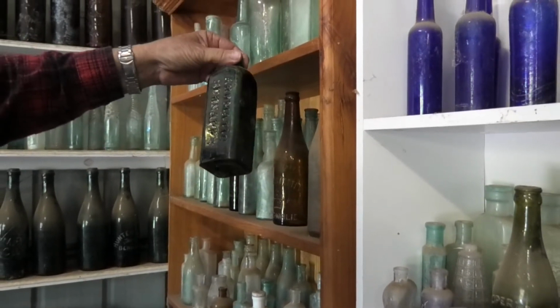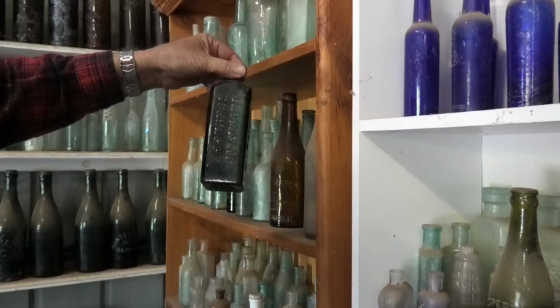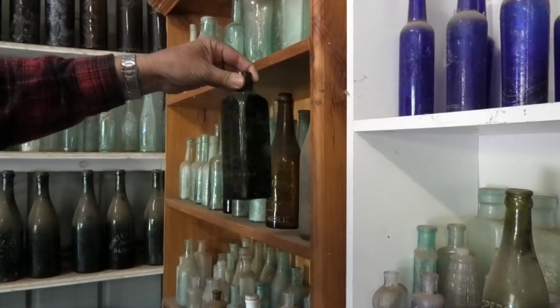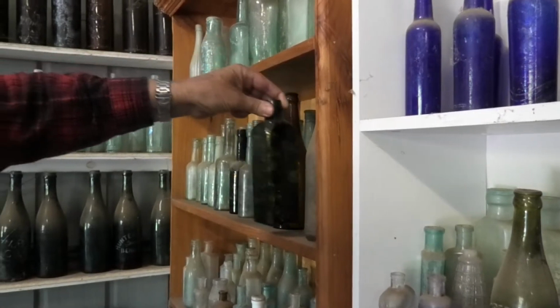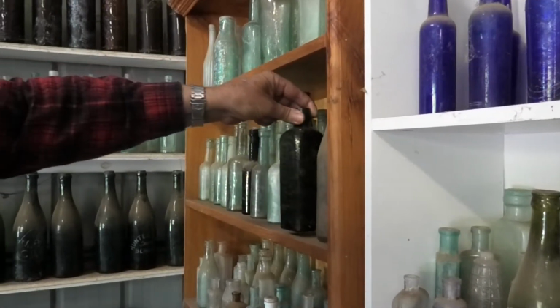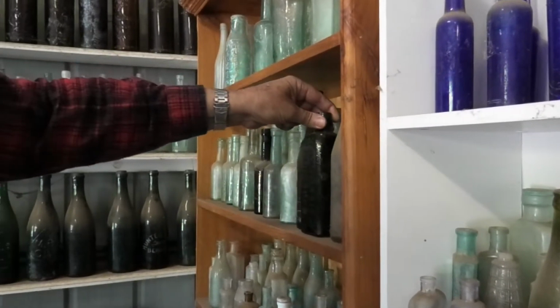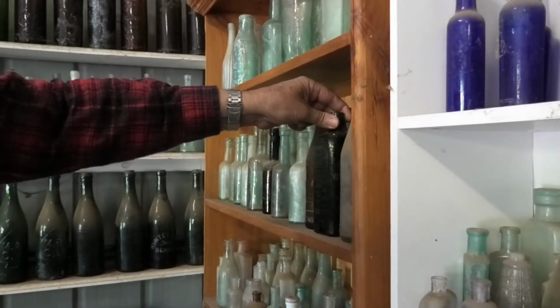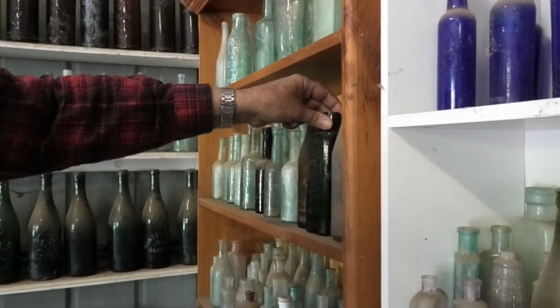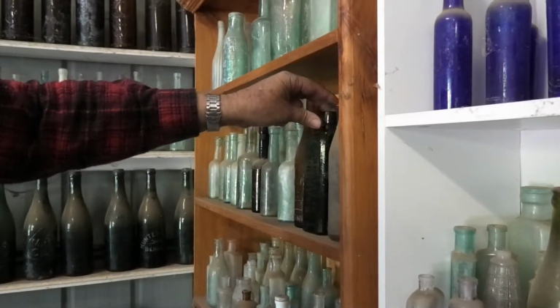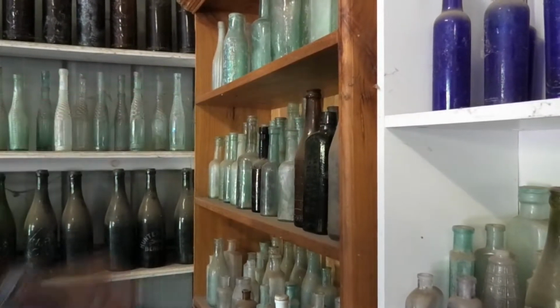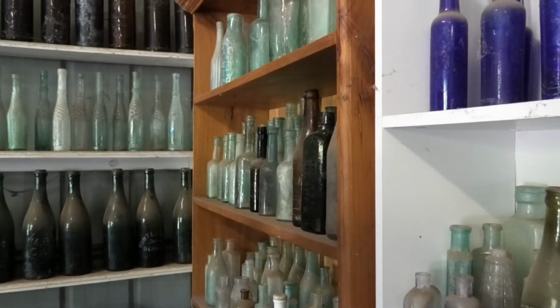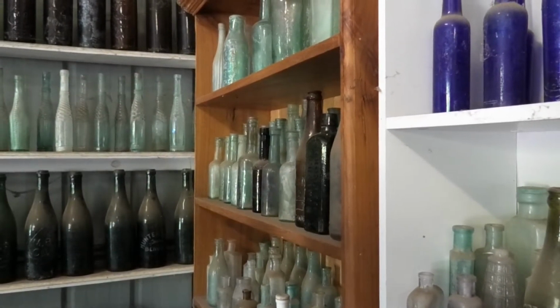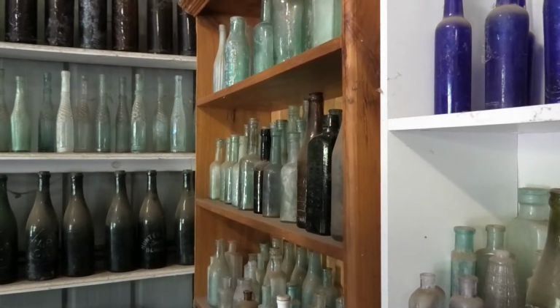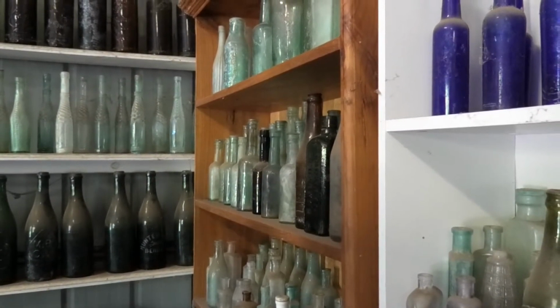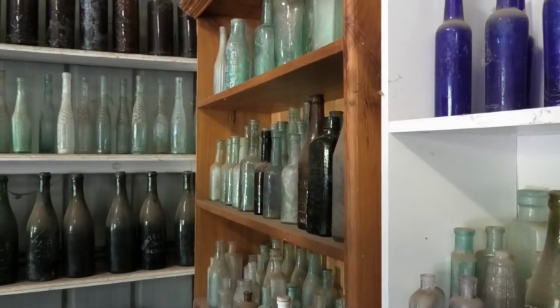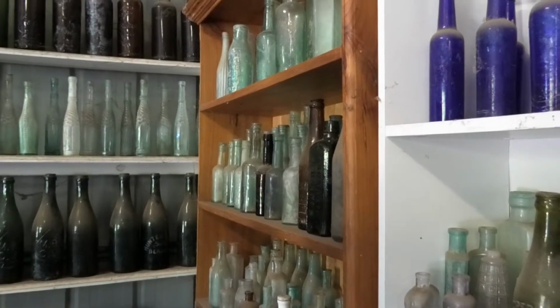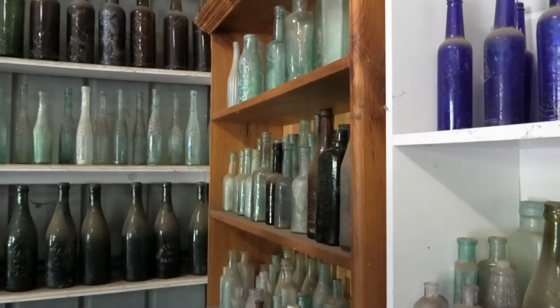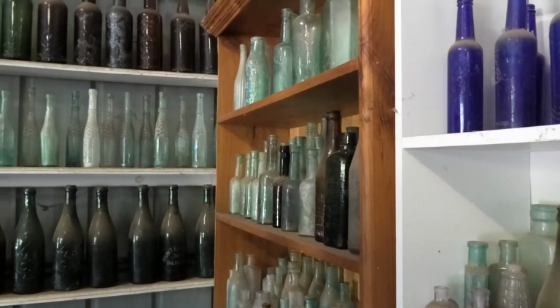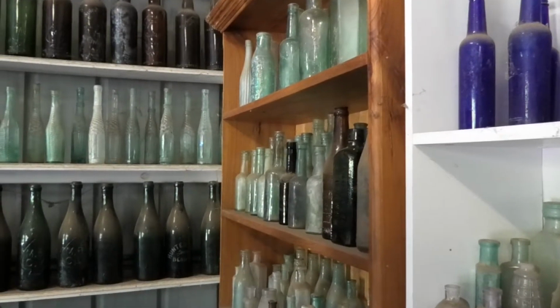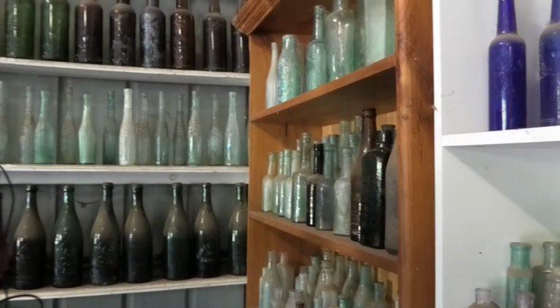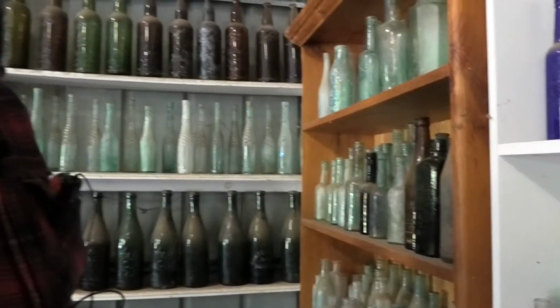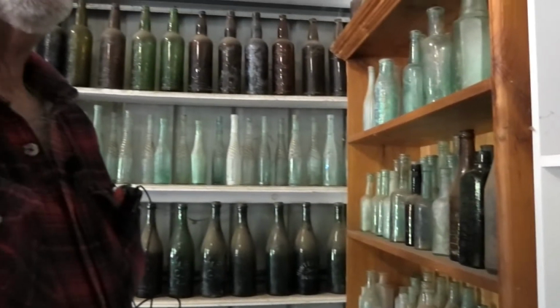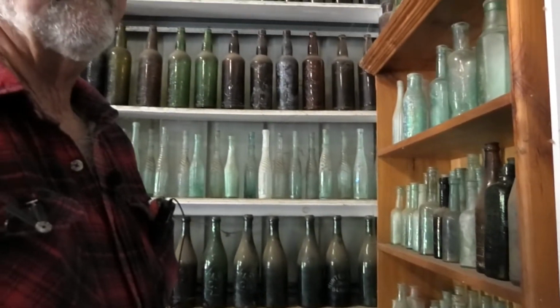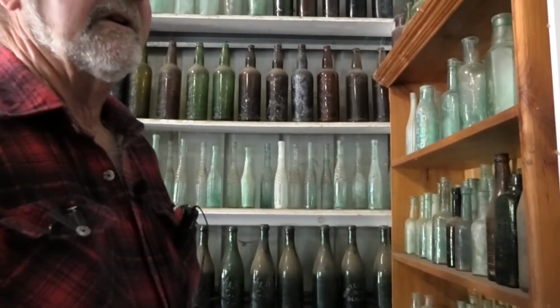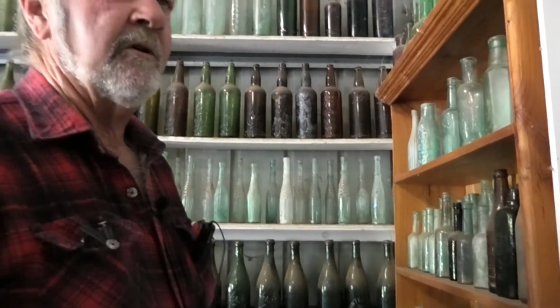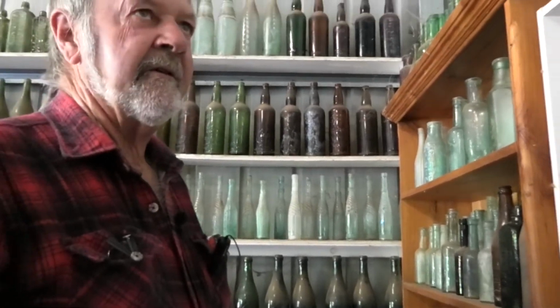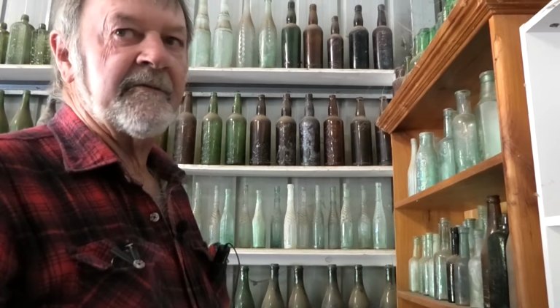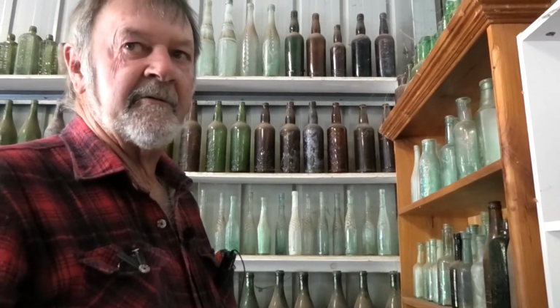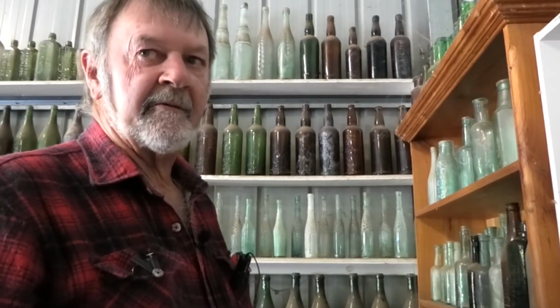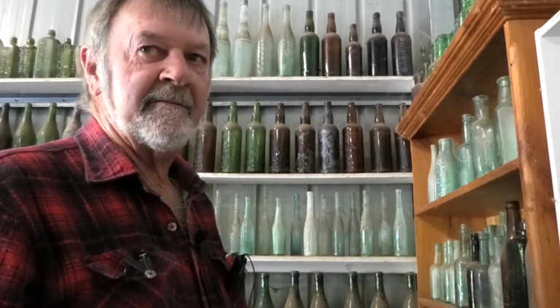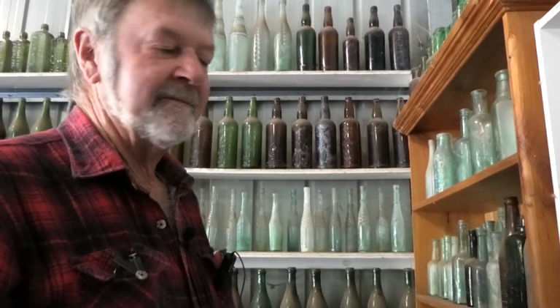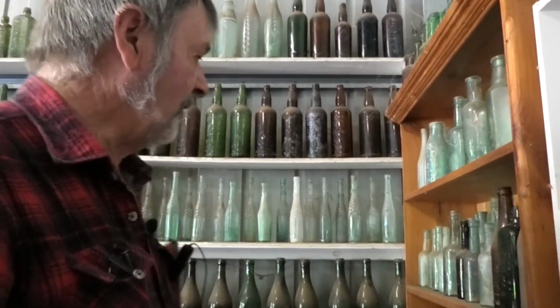So how many have you got in the whole collection? It's been a while since I've done a head count — probably between 1,200 and 1,500 bottles all up.